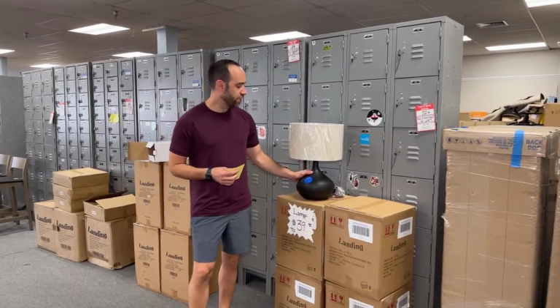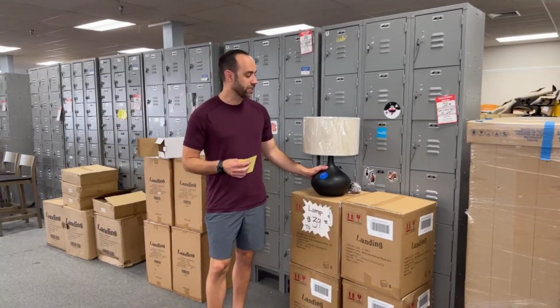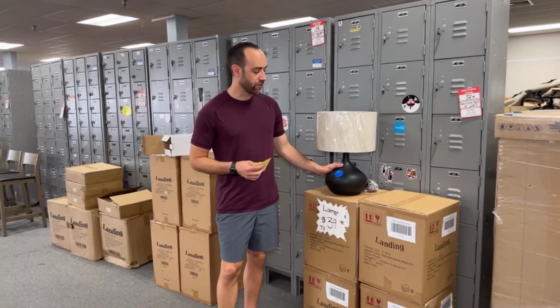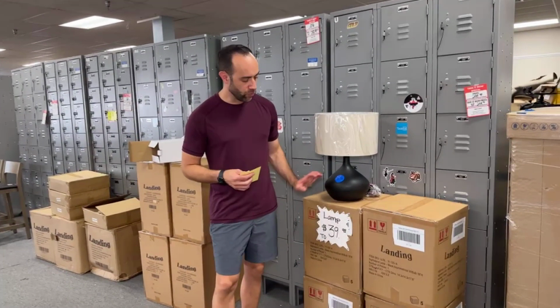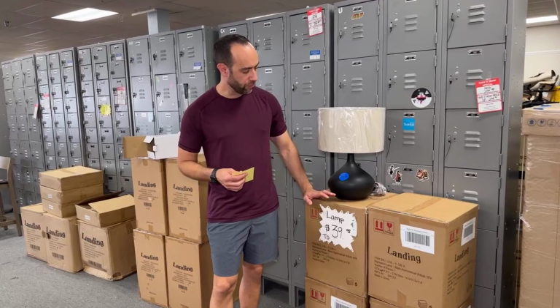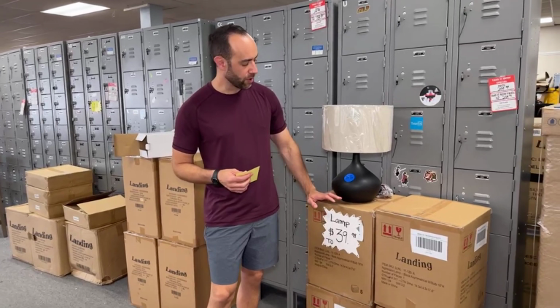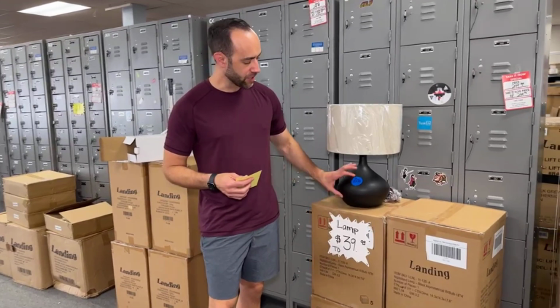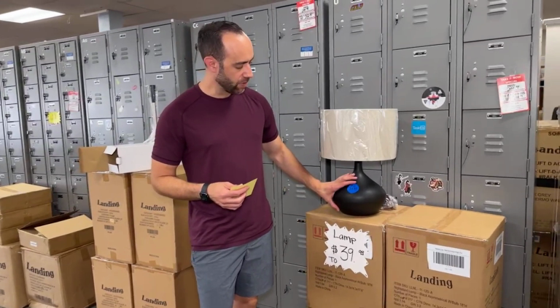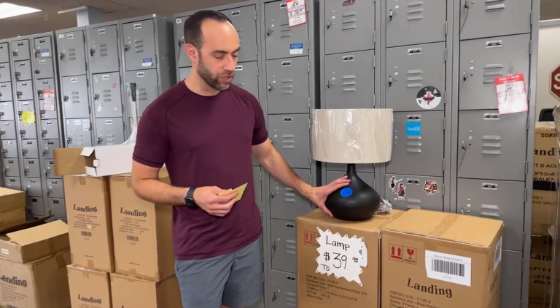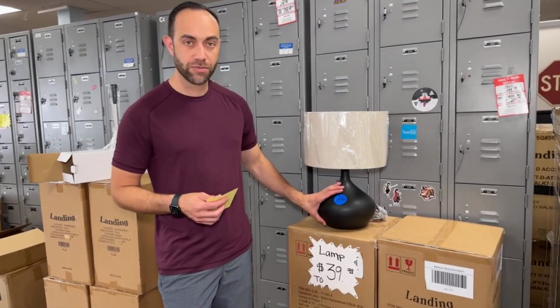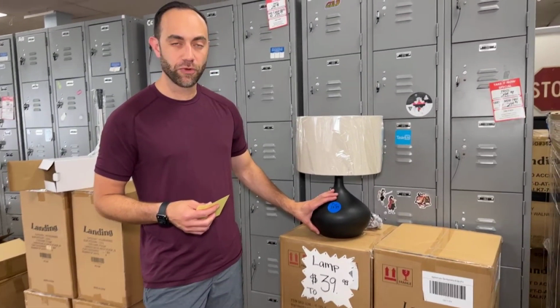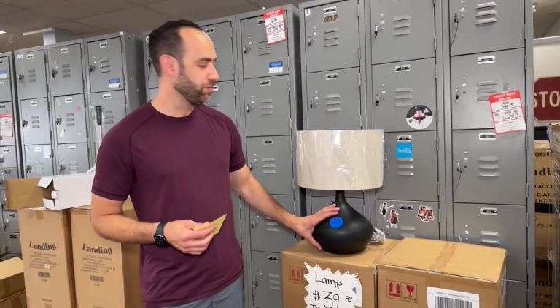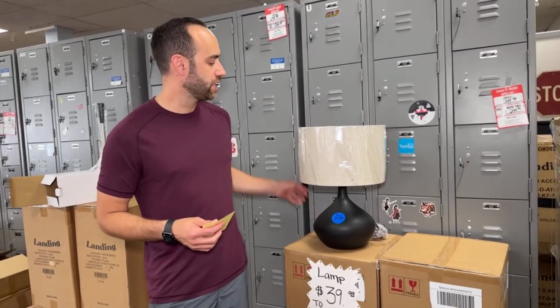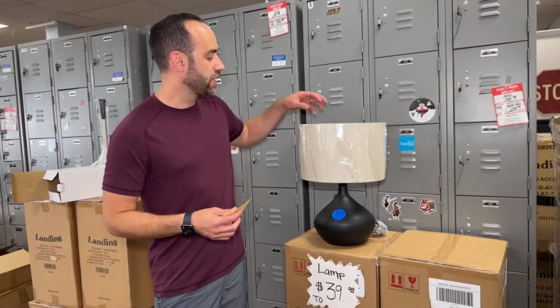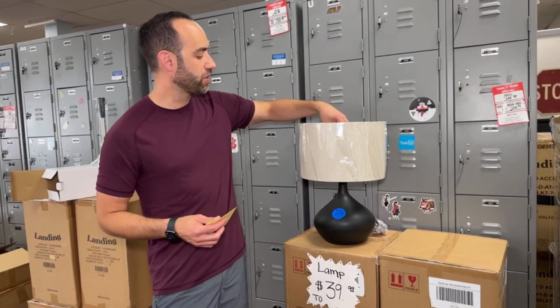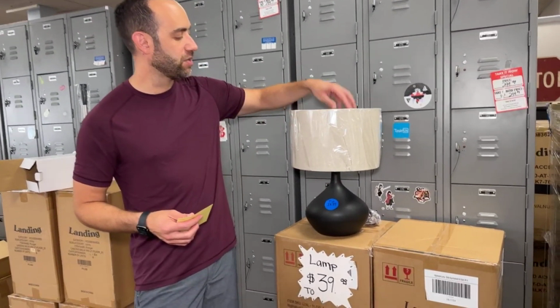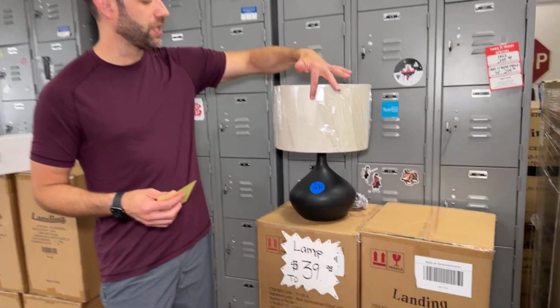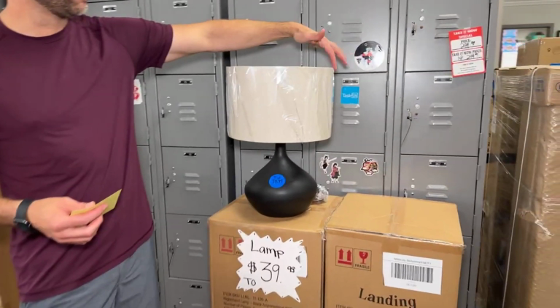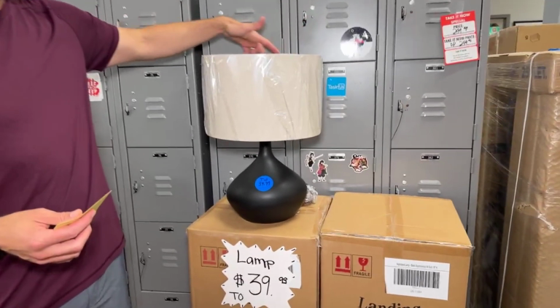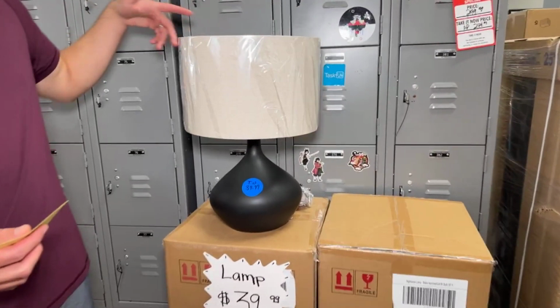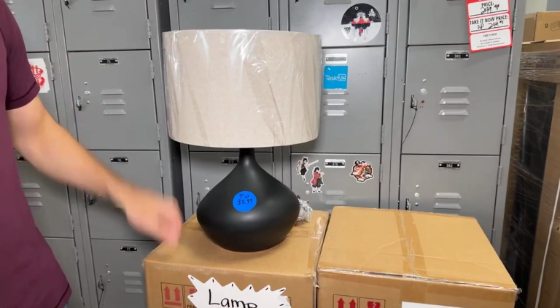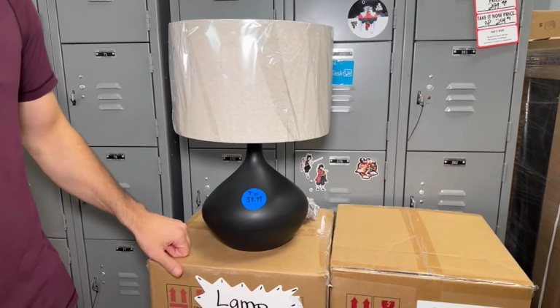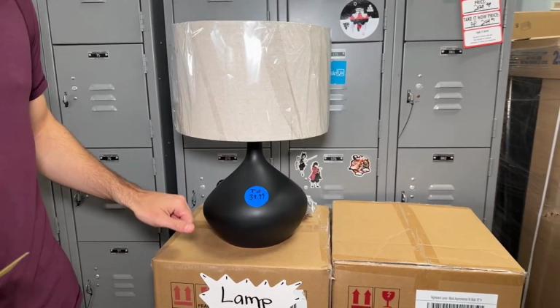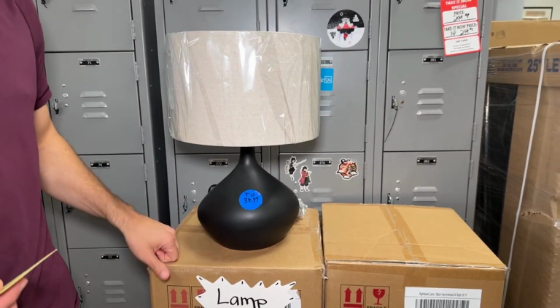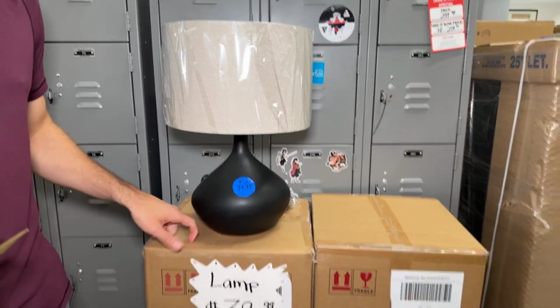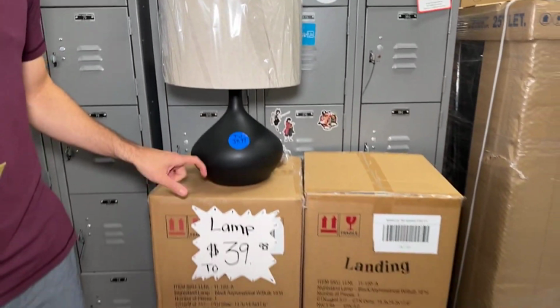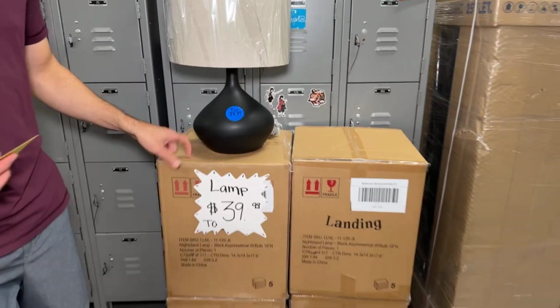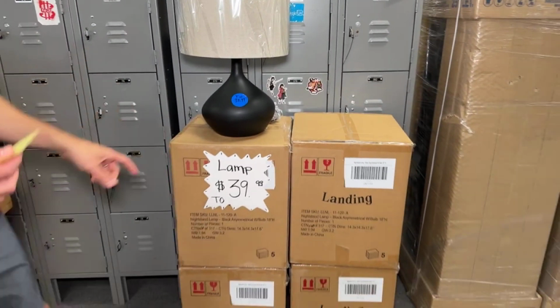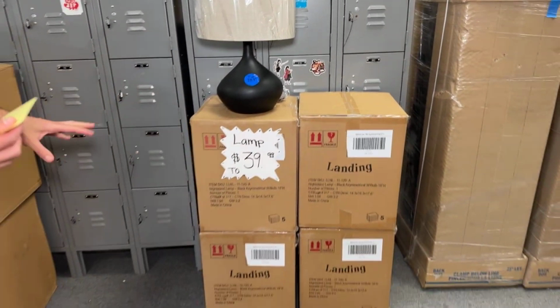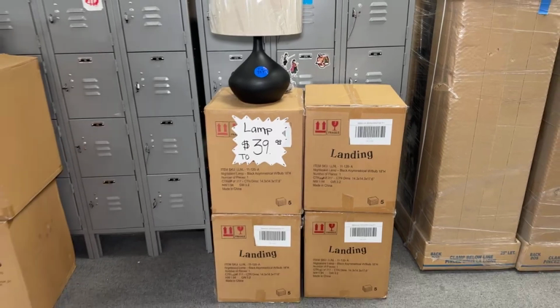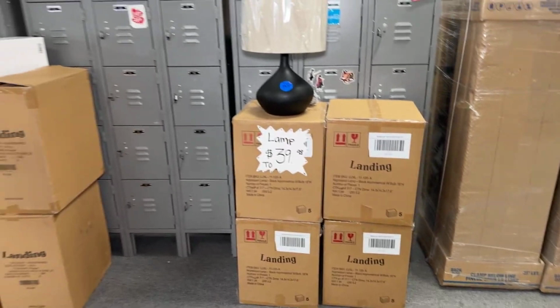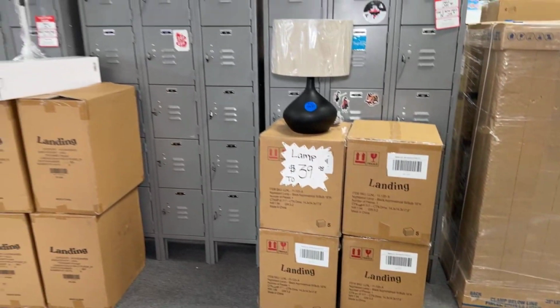These black lamps have come in. We have them available in a box. They come with this beautiful black base, an LED bulb, and they come already wrapped. These things are available now for $39.99.